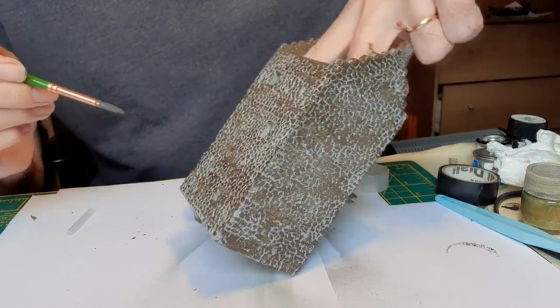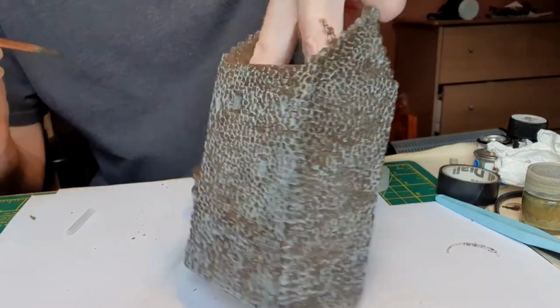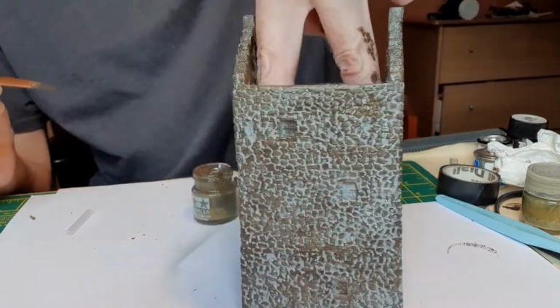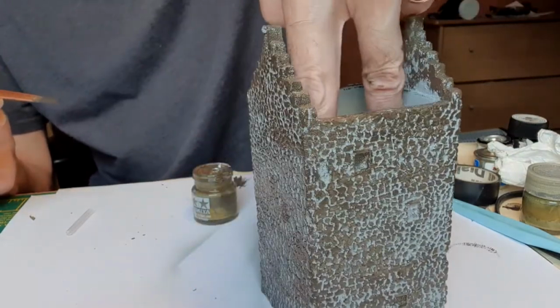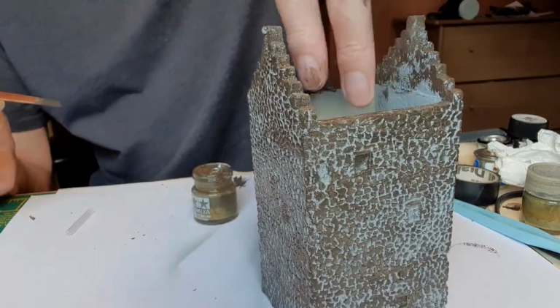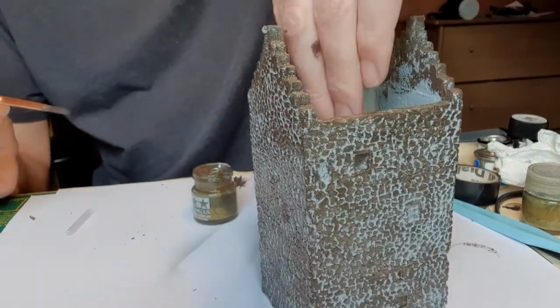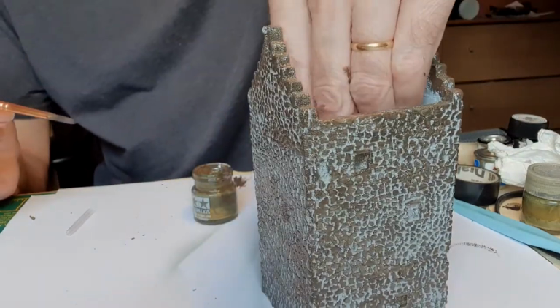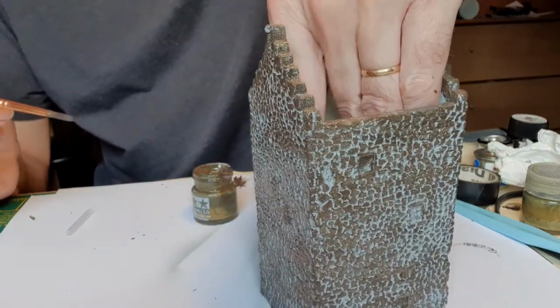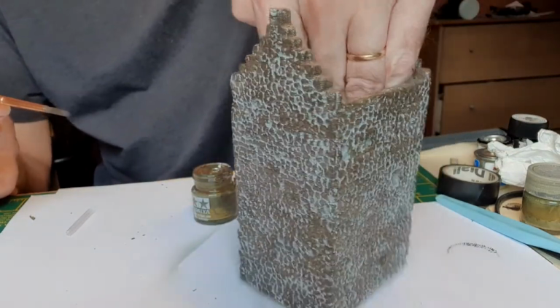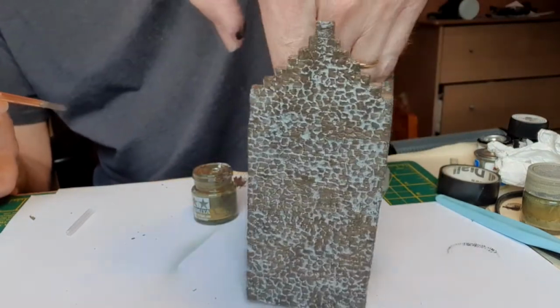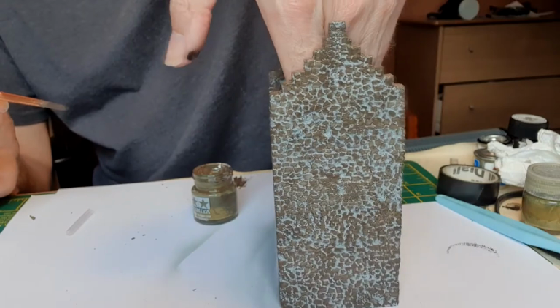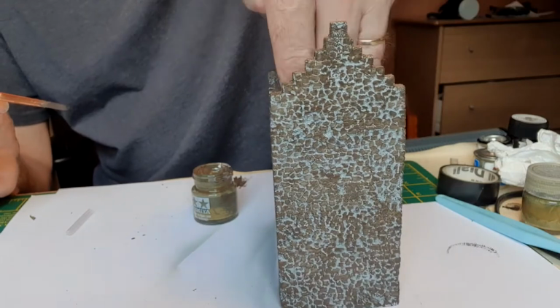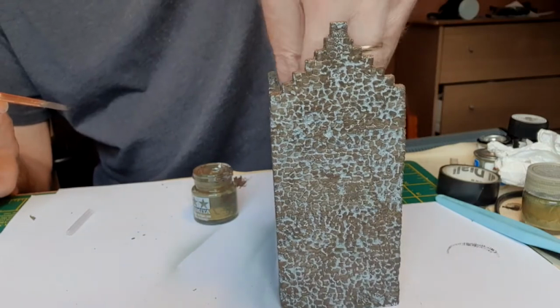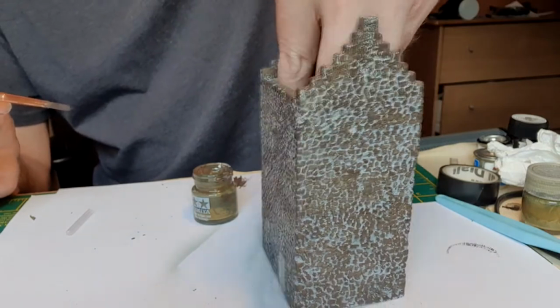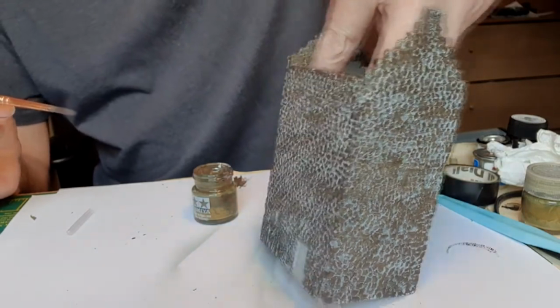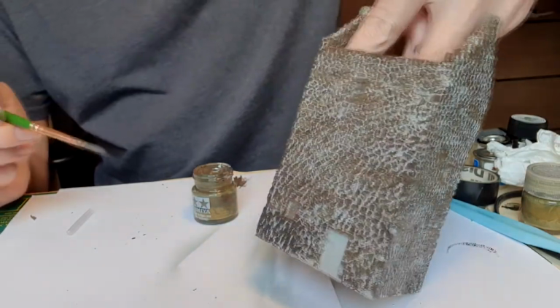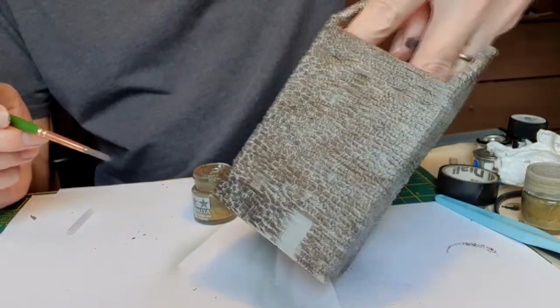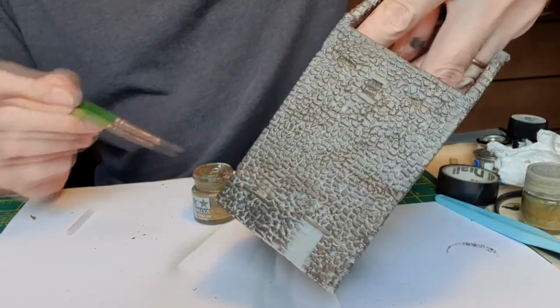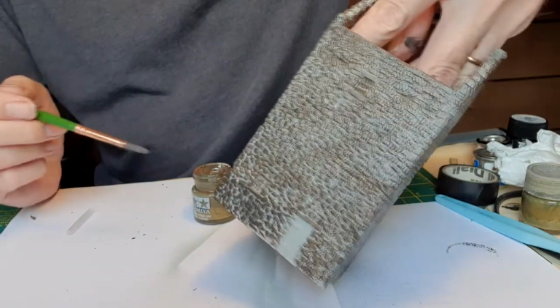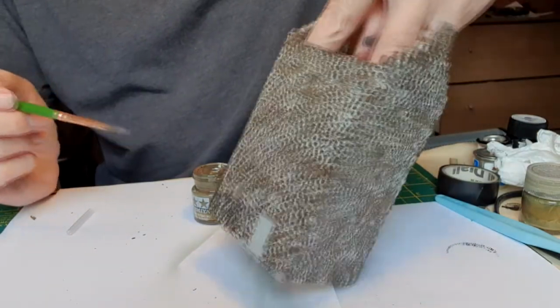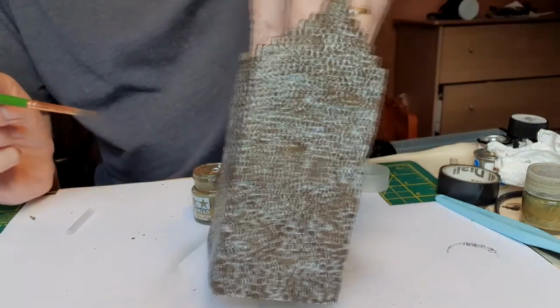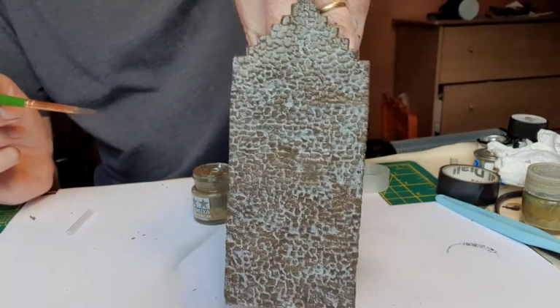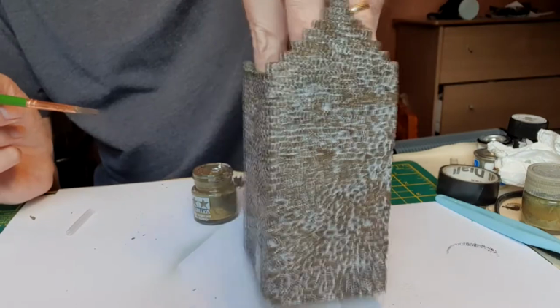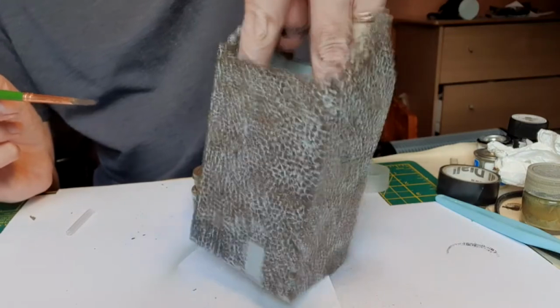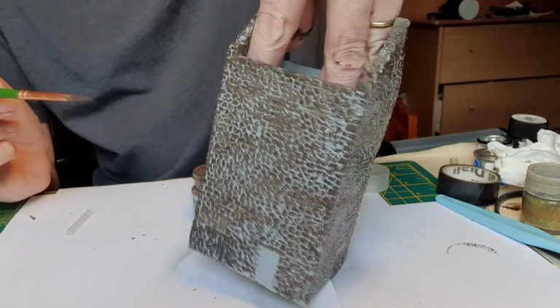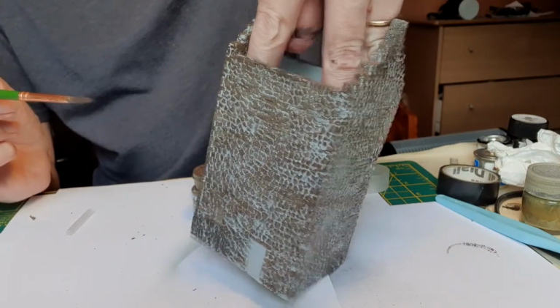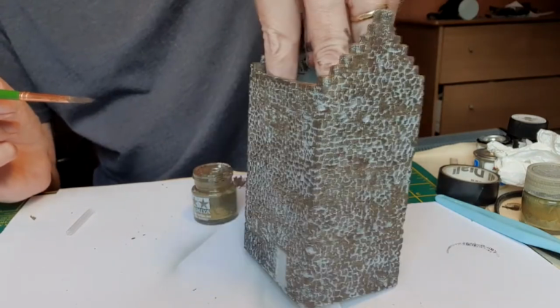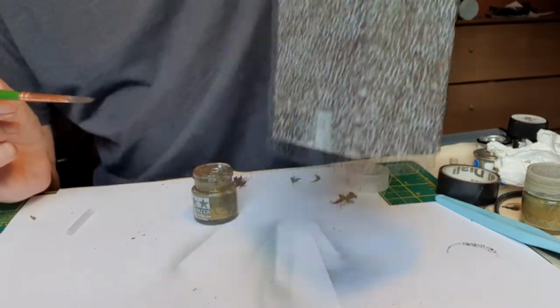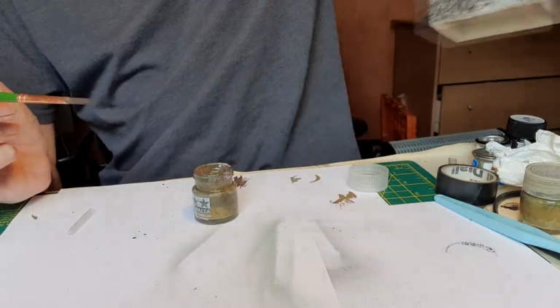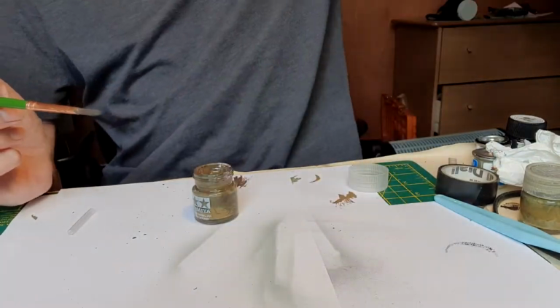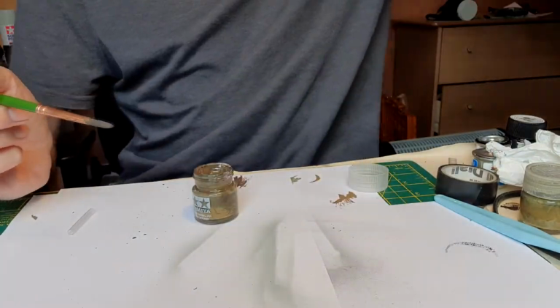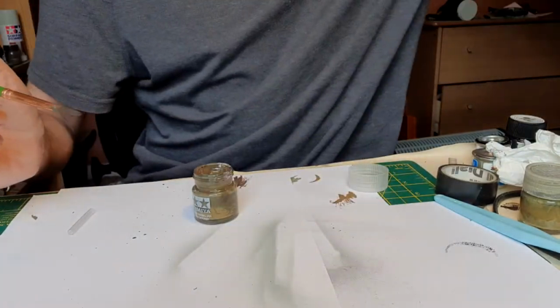So that's it — primer, a grey undercoat, and the stones detailed. We'll let that dry and we'll do the roof.